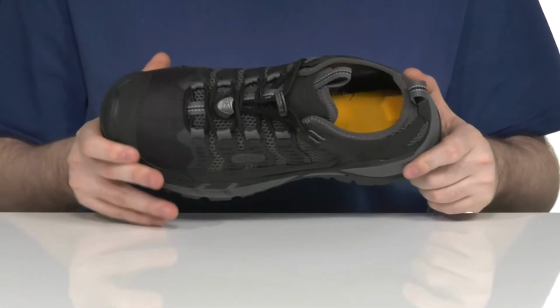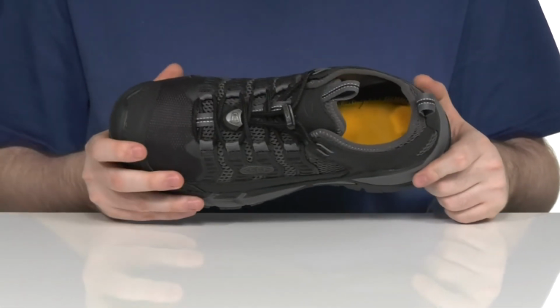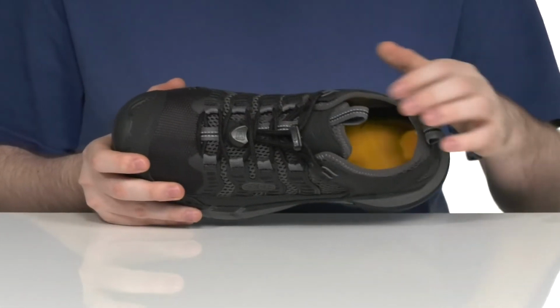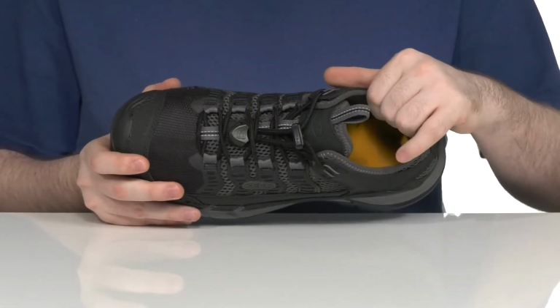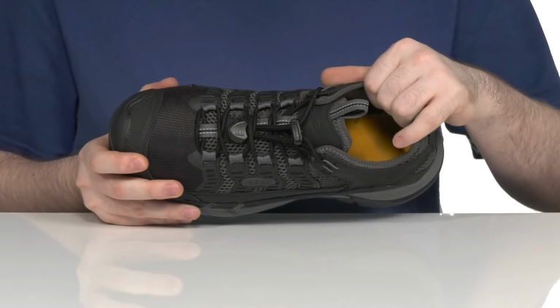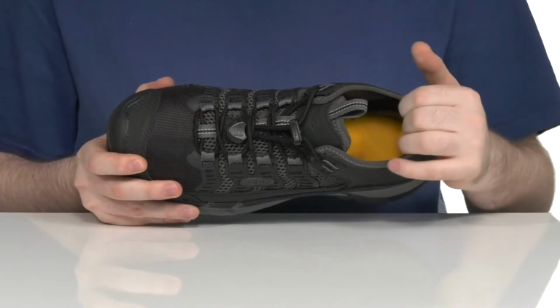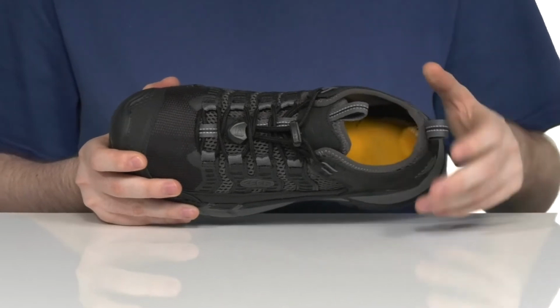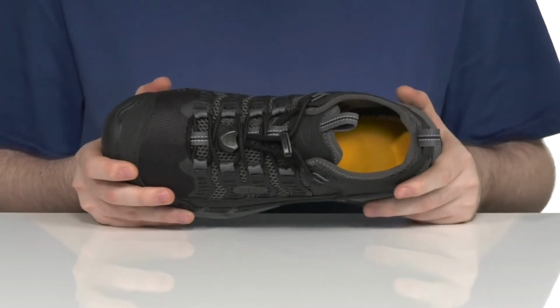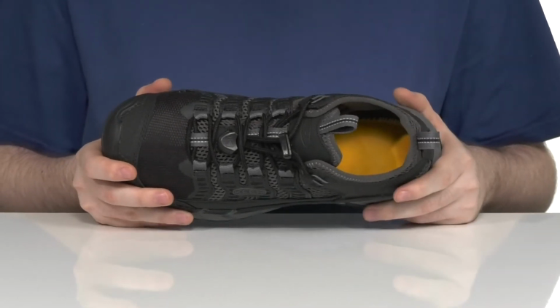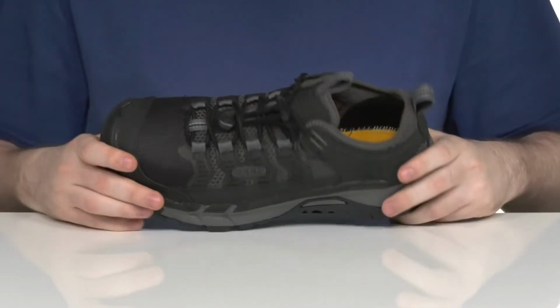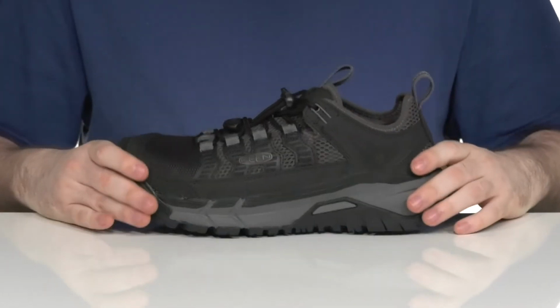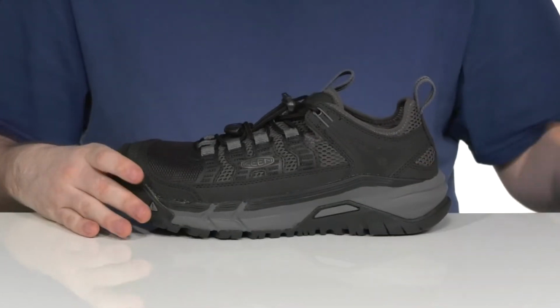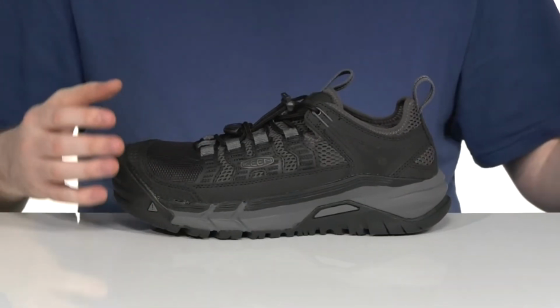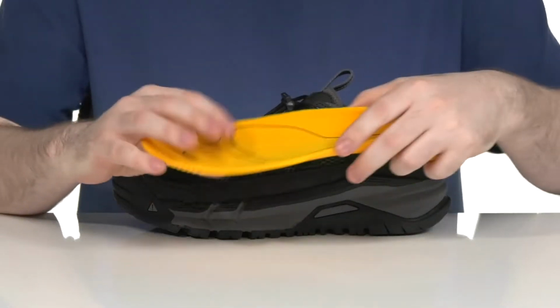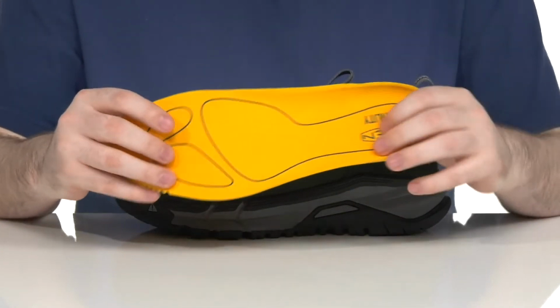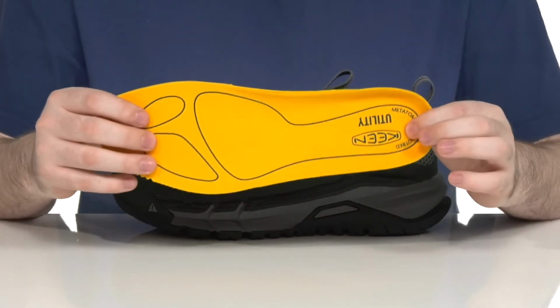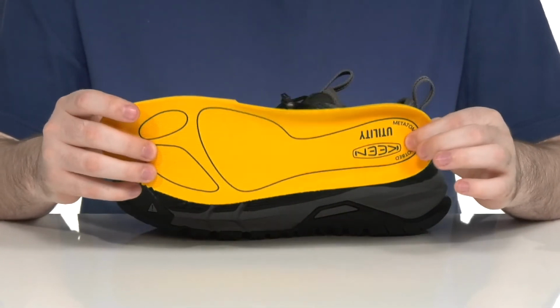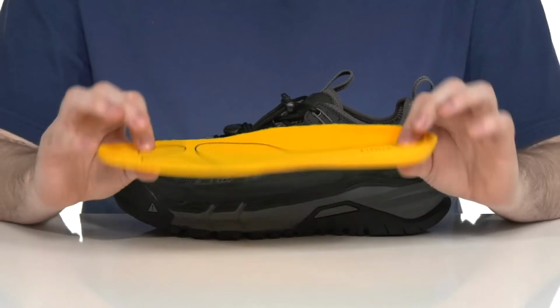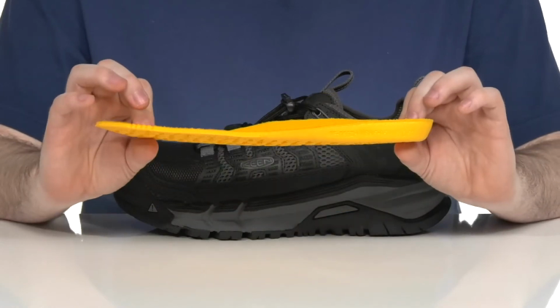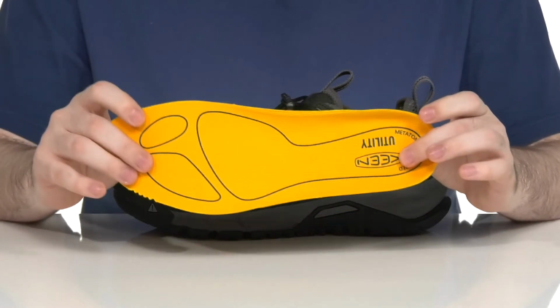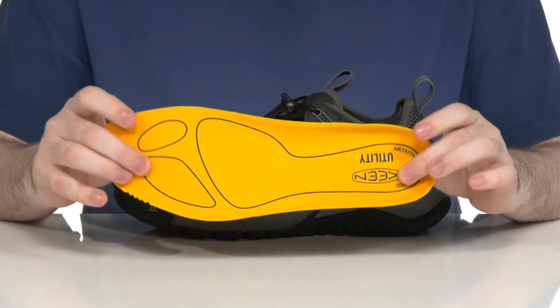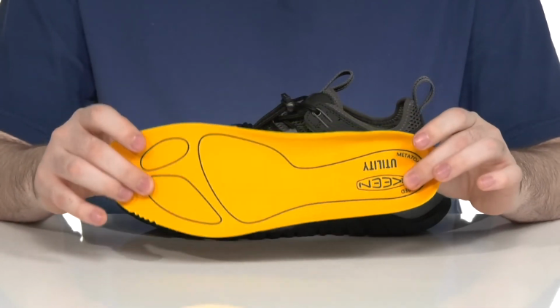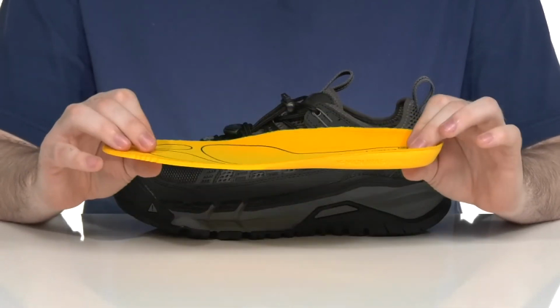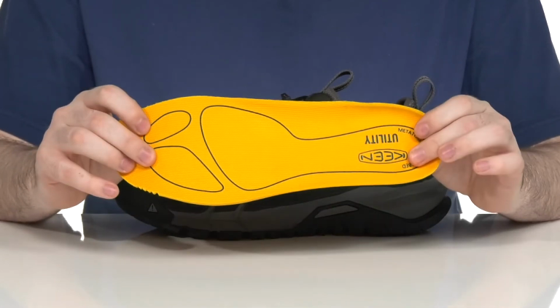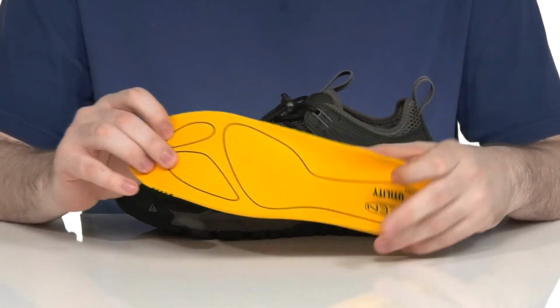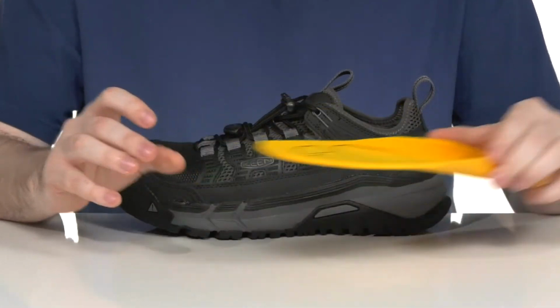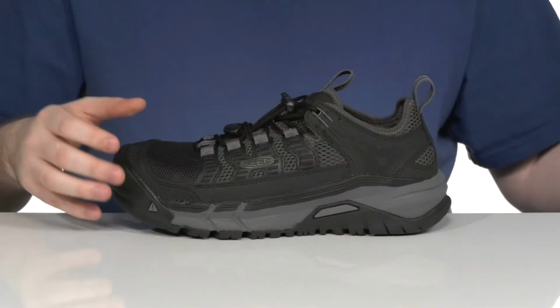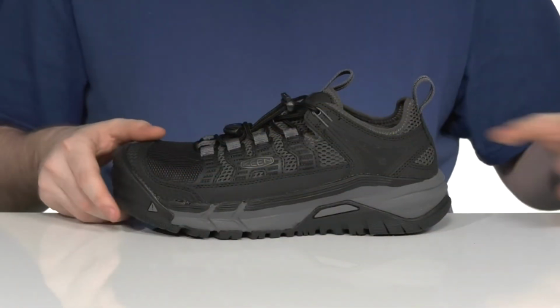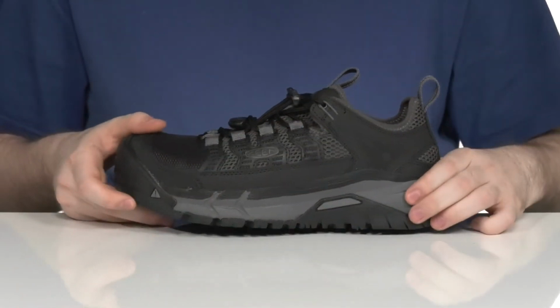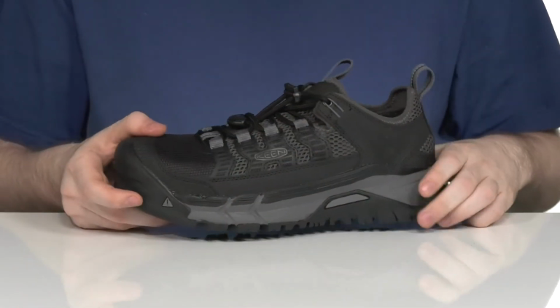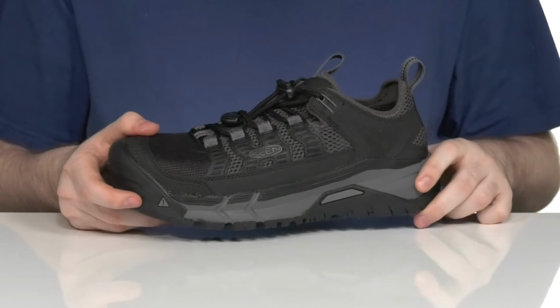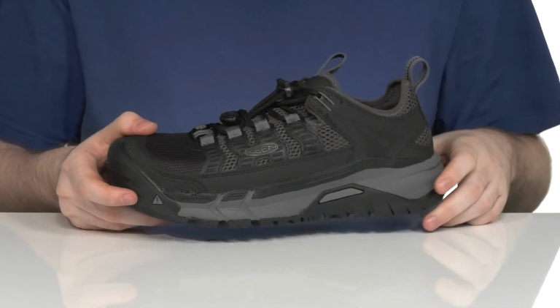The lace-up closure is an easy toggle bungee style that's fully adjustable for the perfect fit. And there's some light padding on the inside for further comfort as well. It comes with a removable metatomical foam footbed to give you great energizing cushioning underfoot.